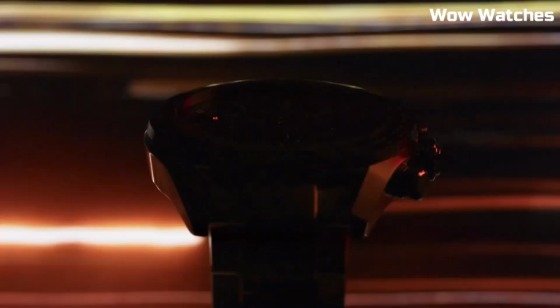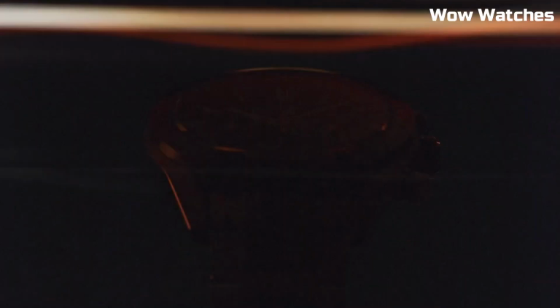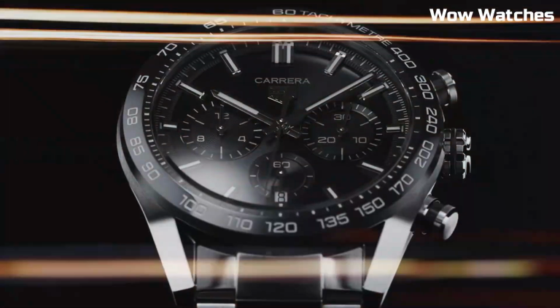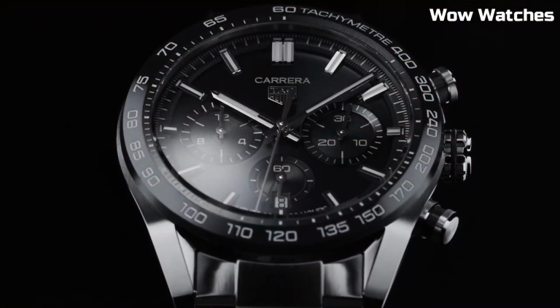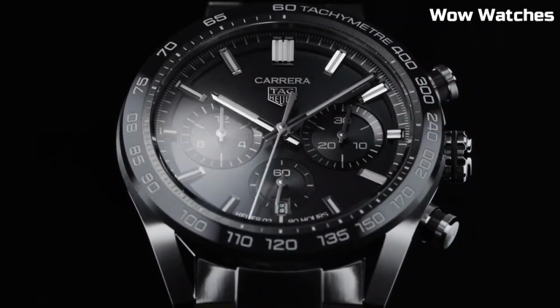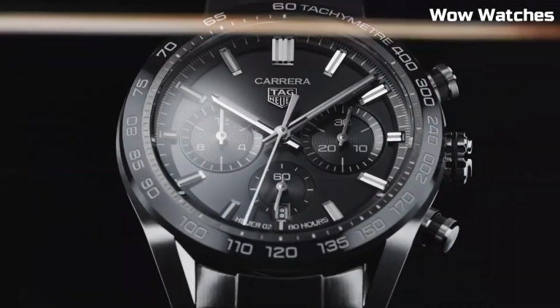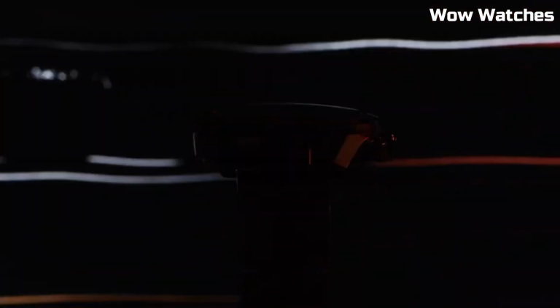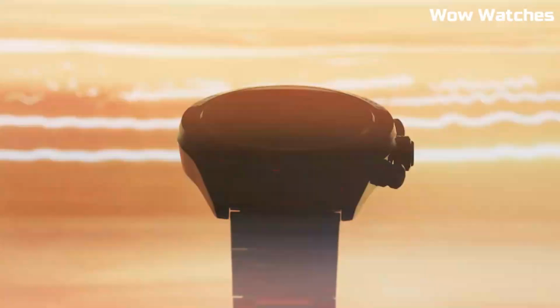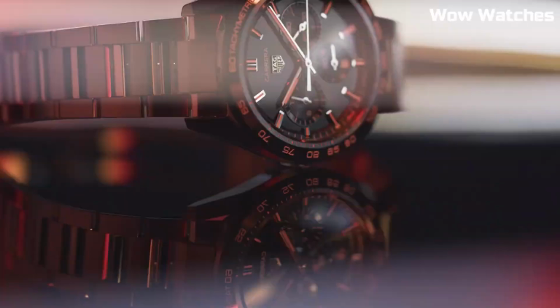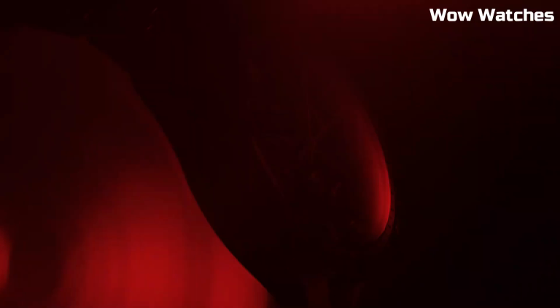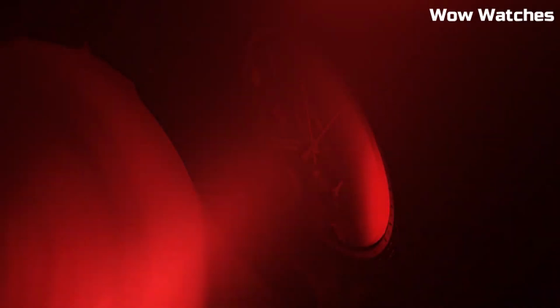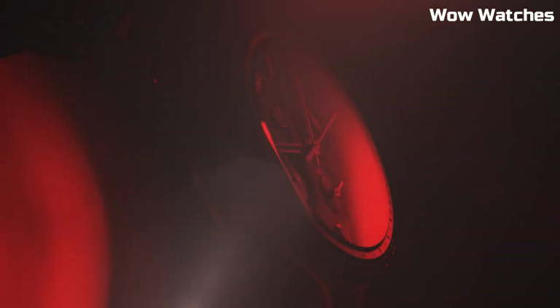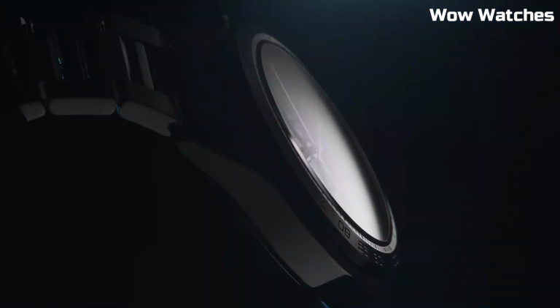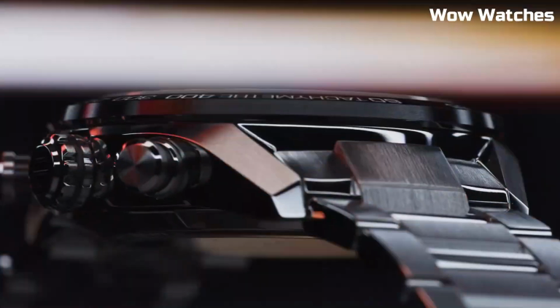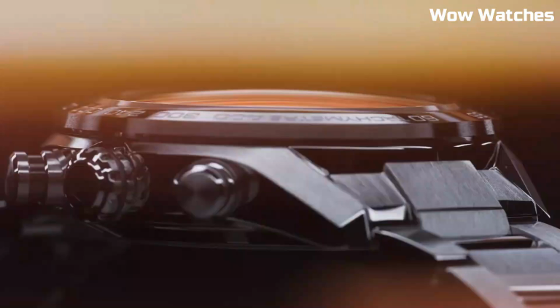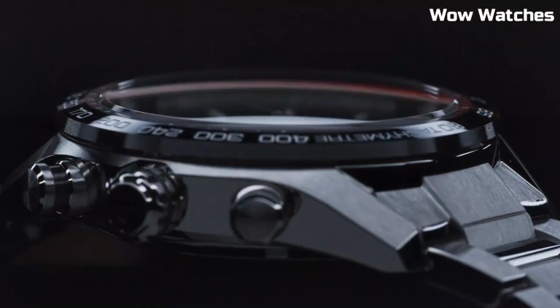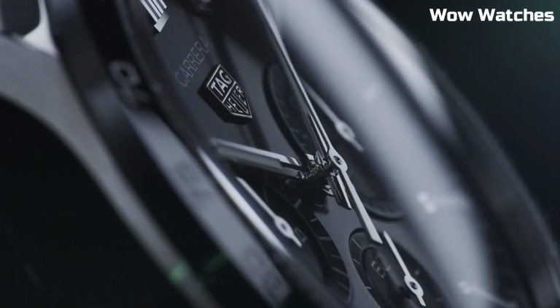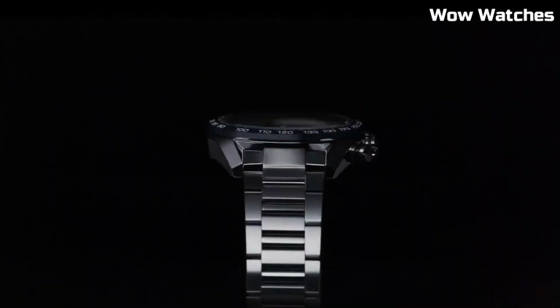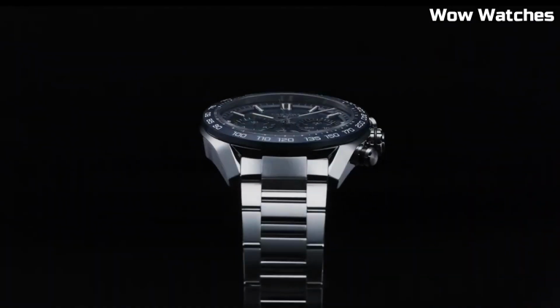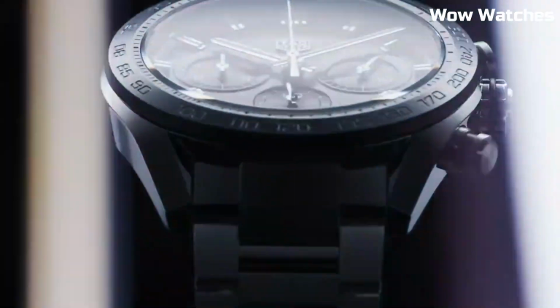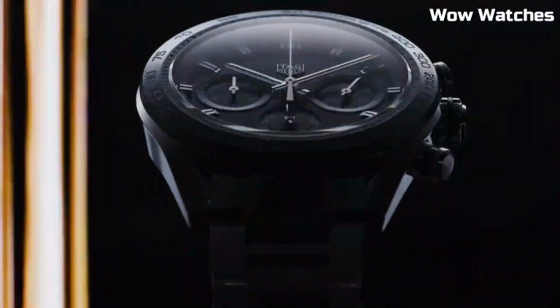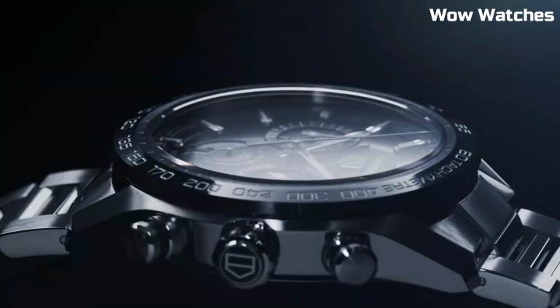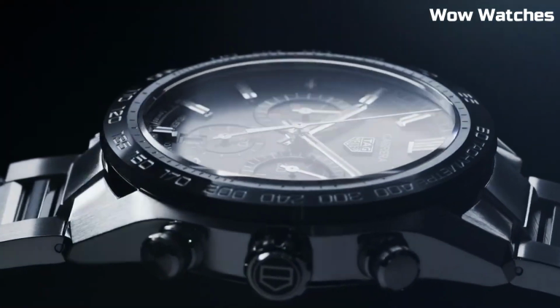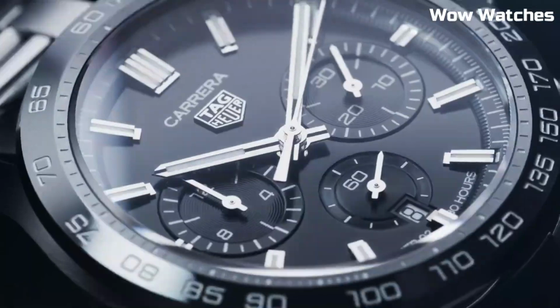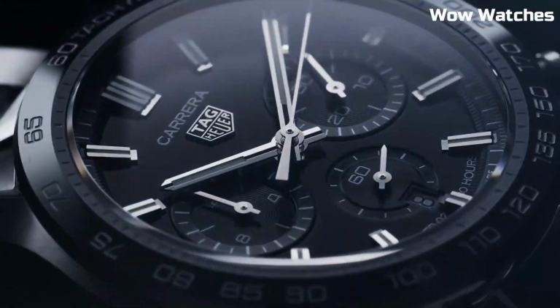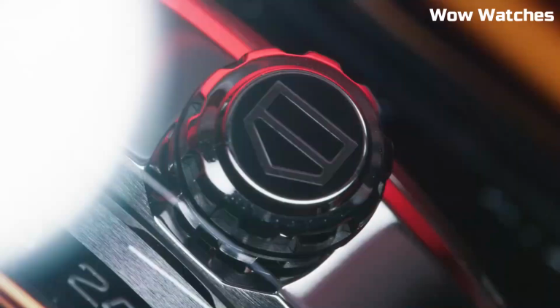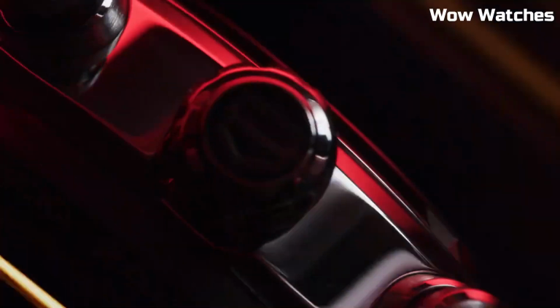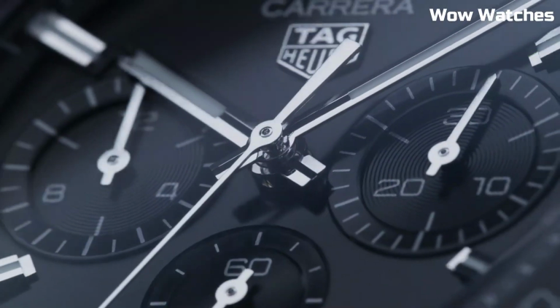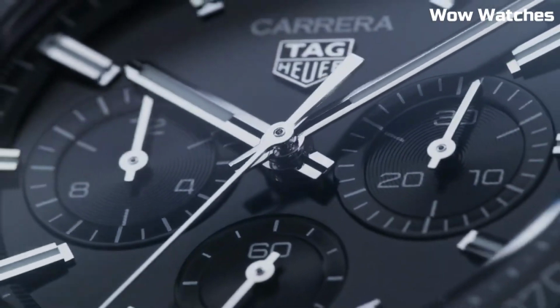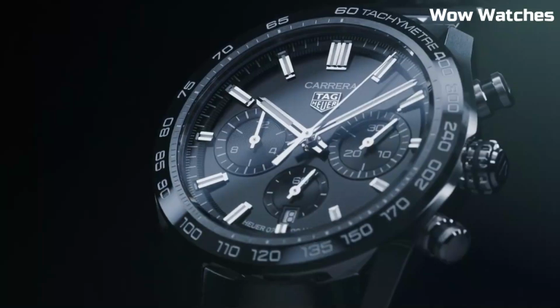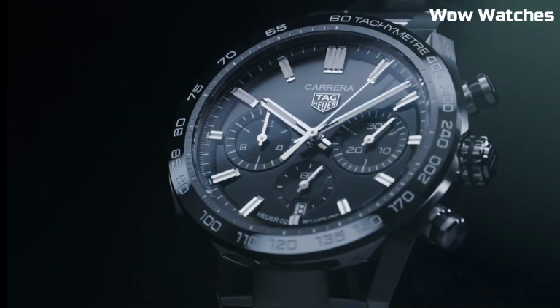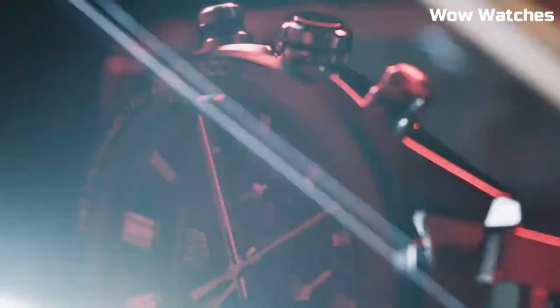Water-resistant and with a date function, it combines style and functionality seamlessly. It embodies Tag Heuer's commitment to craftsmanship and excellence, making it an ideal choice for those who appreciate both elegance and precision in their wristwear.